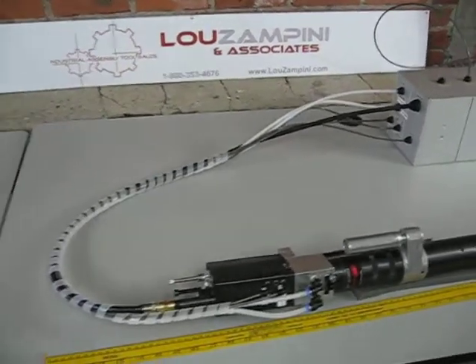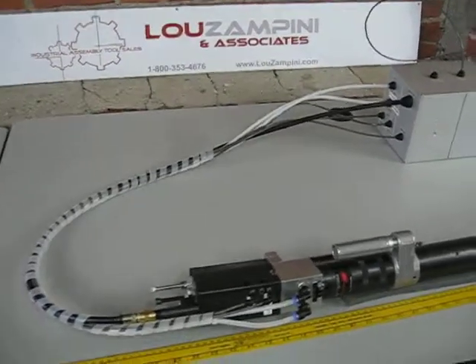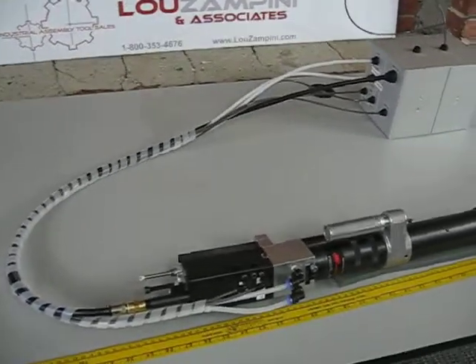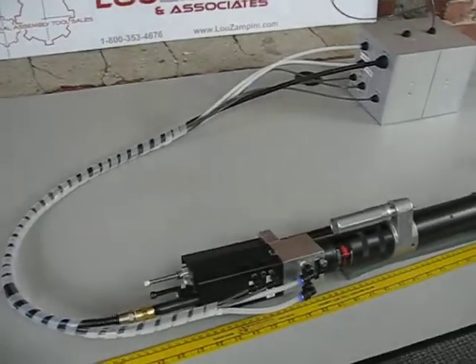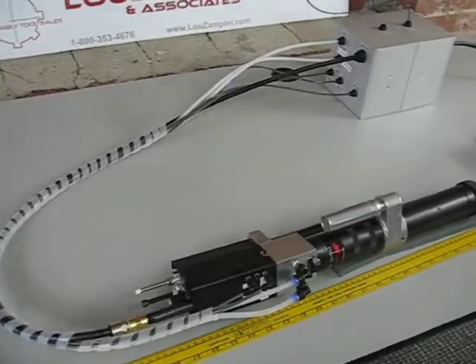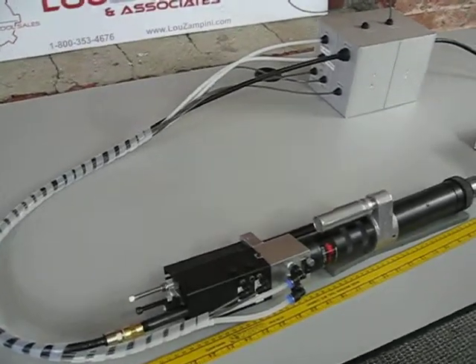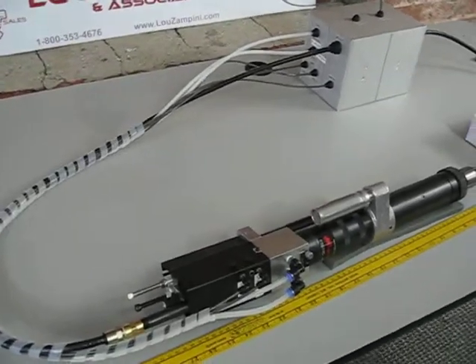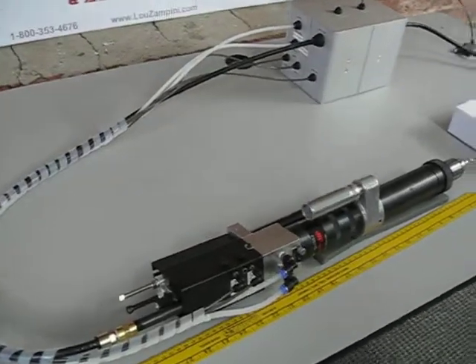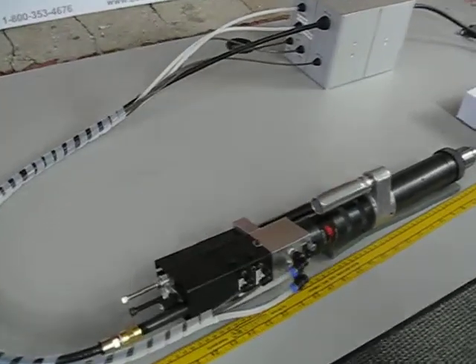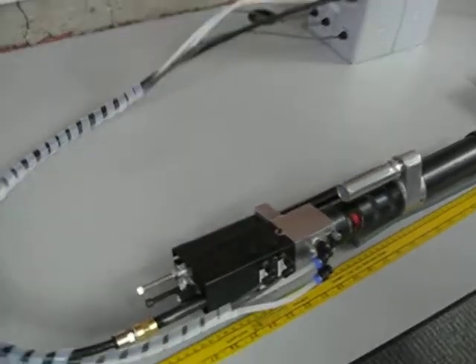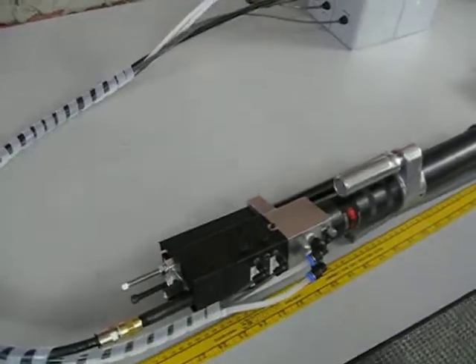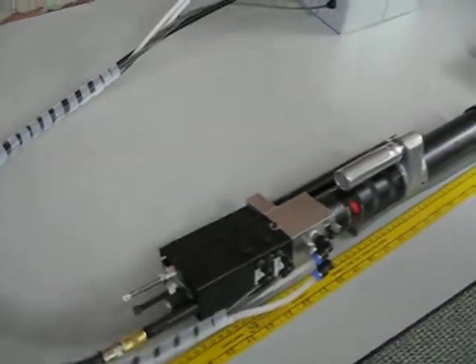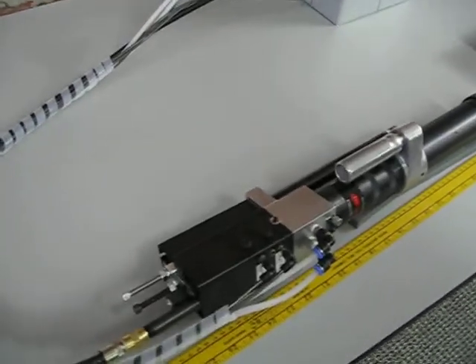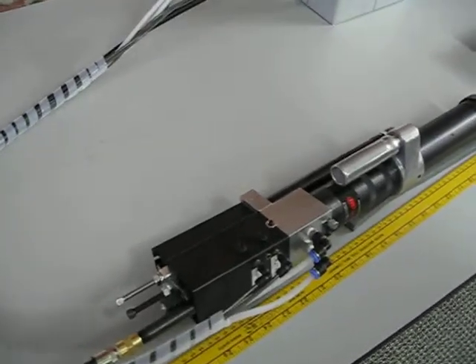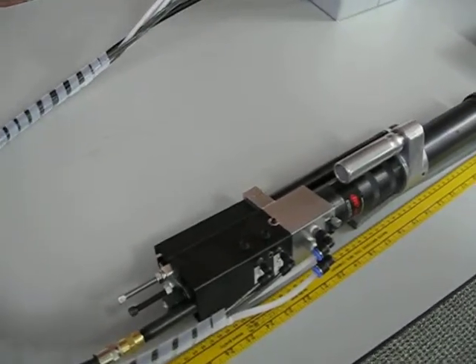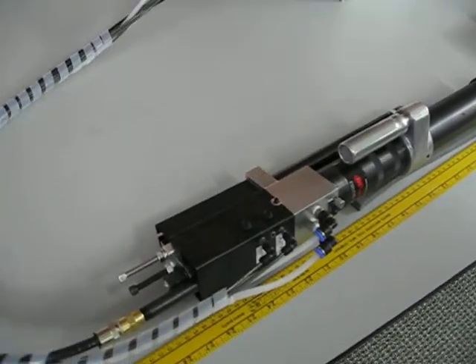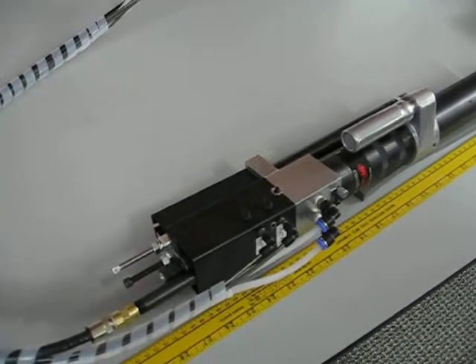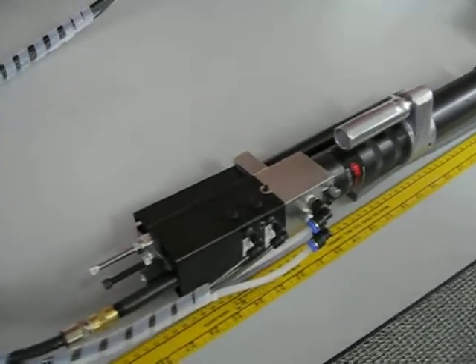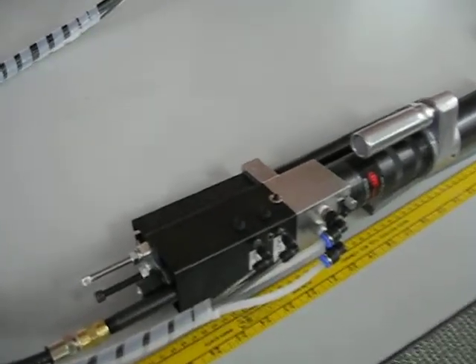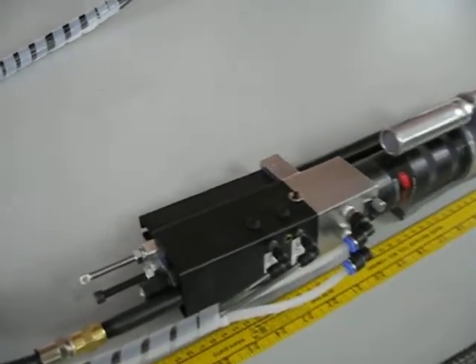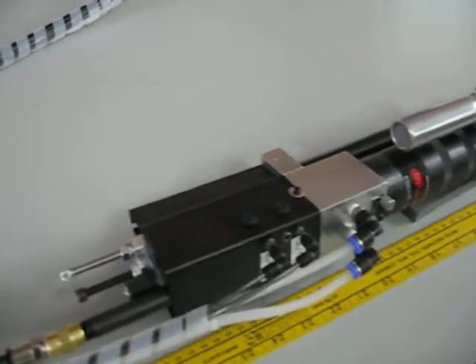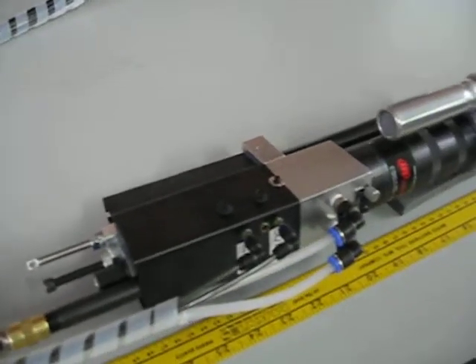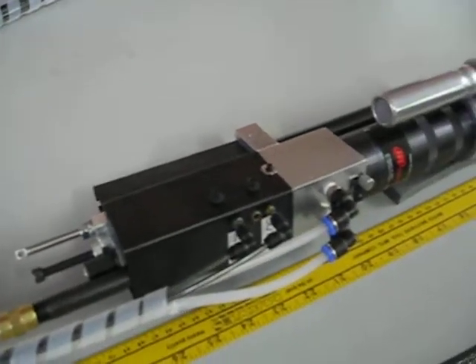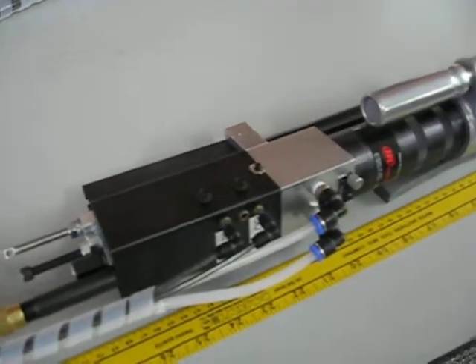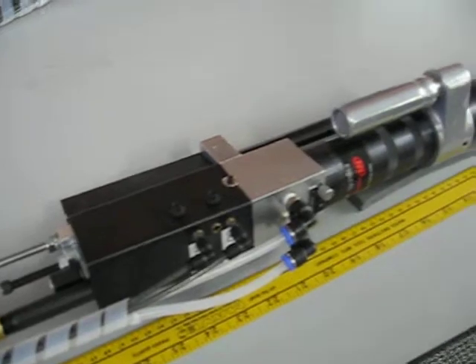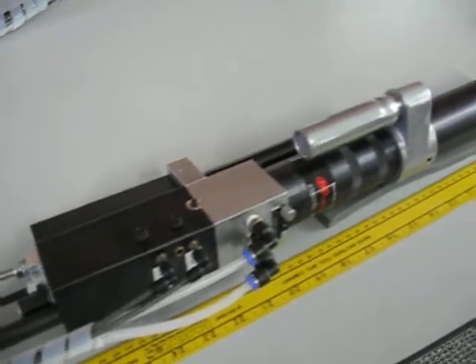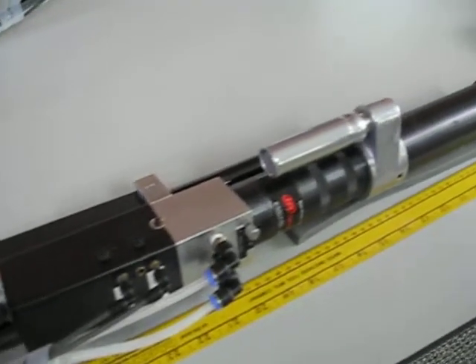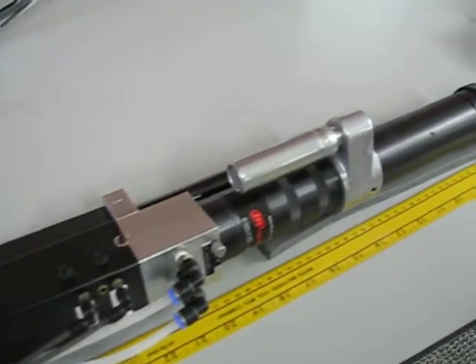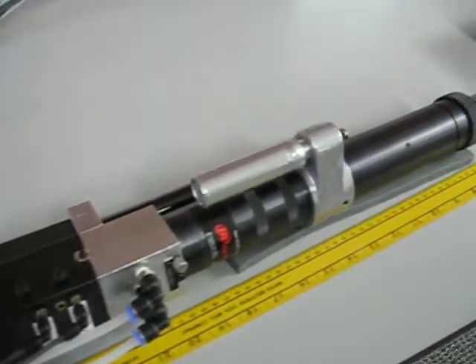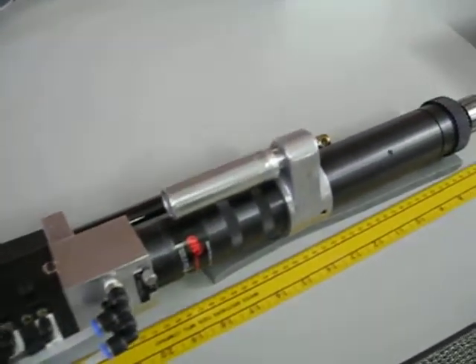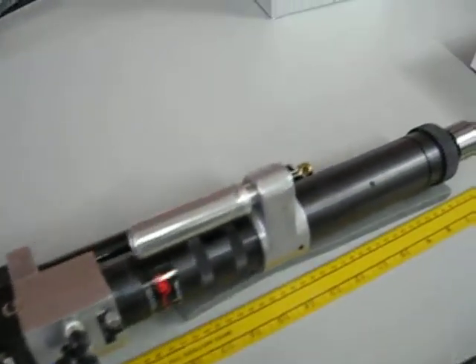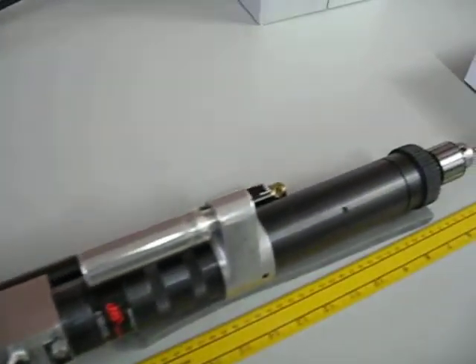This is John from Lou Zampini and Associates. I just wanted to make a quick video to give you guys an overview of a custom designed pec feed drill system that we put together for a customer.